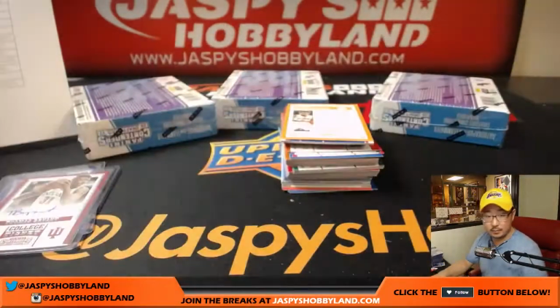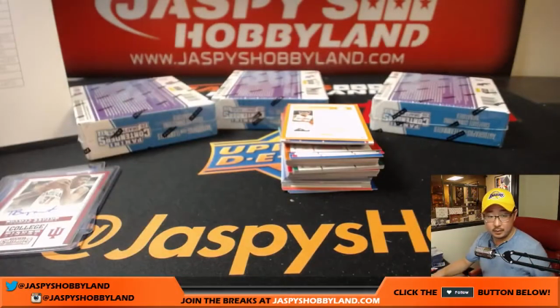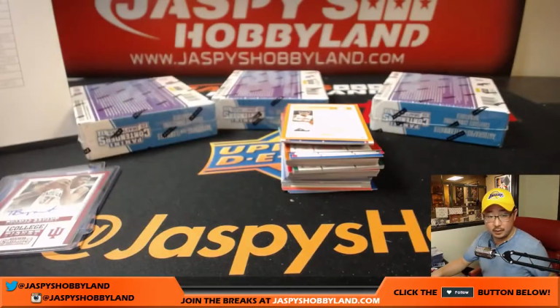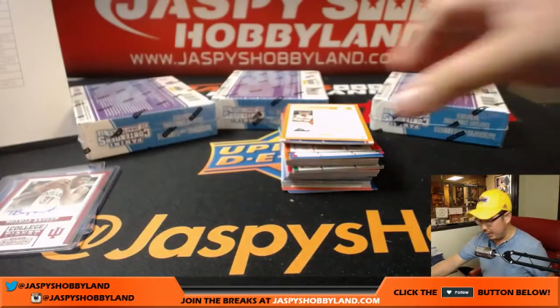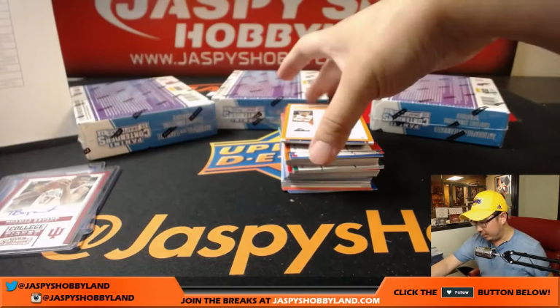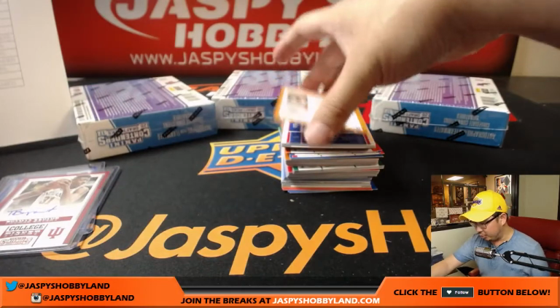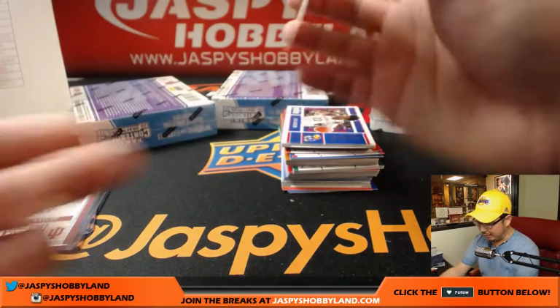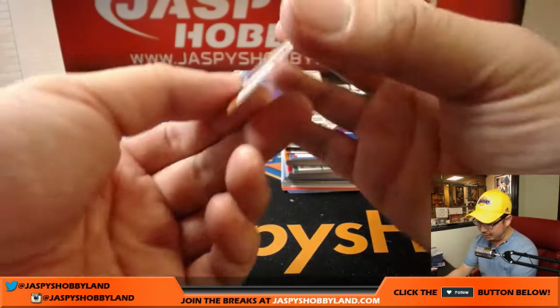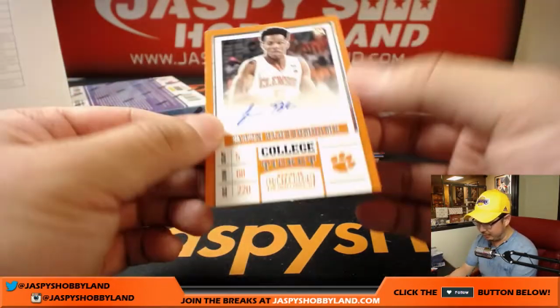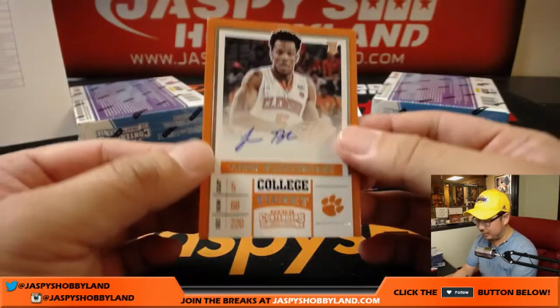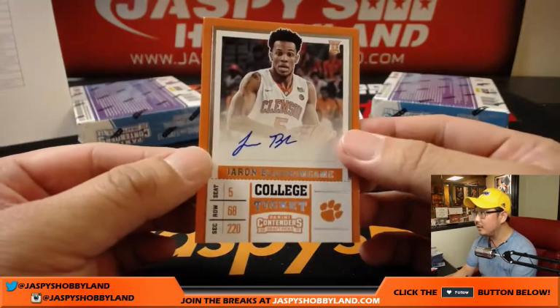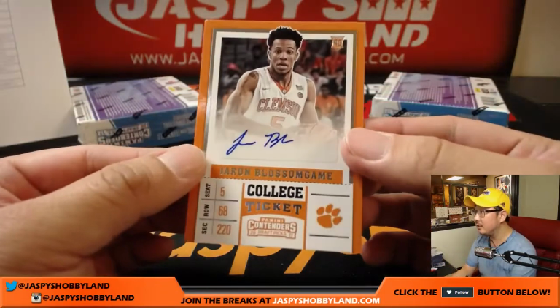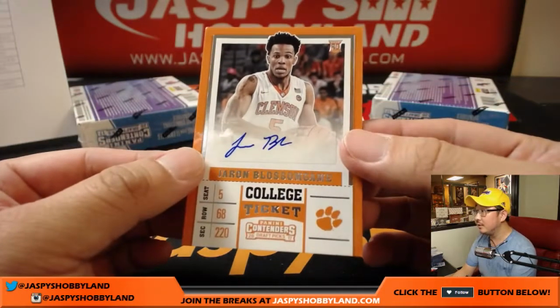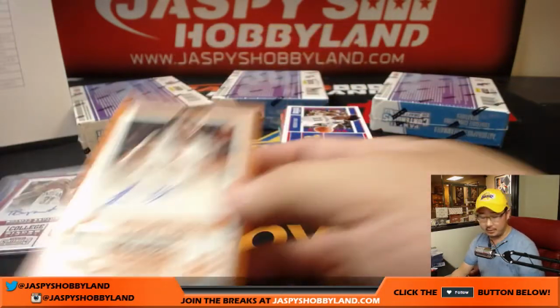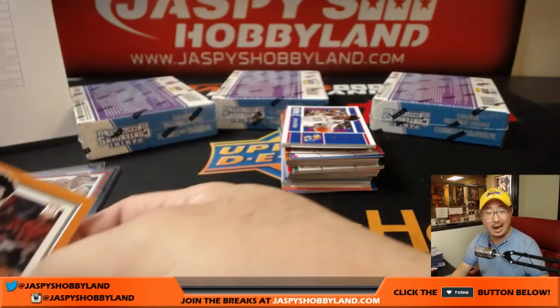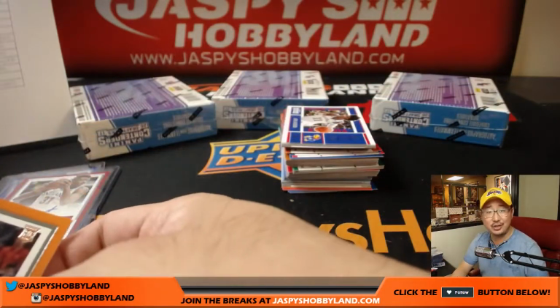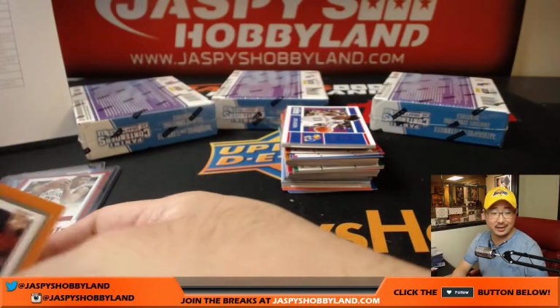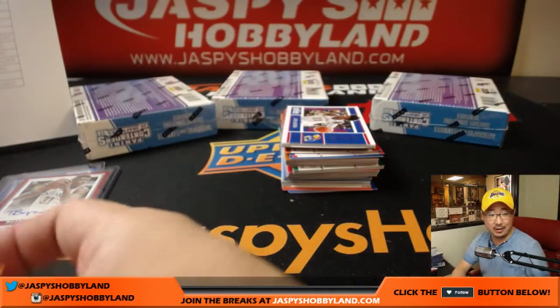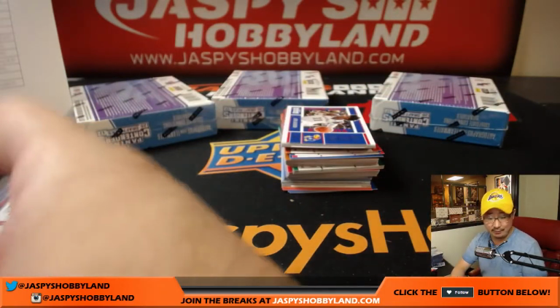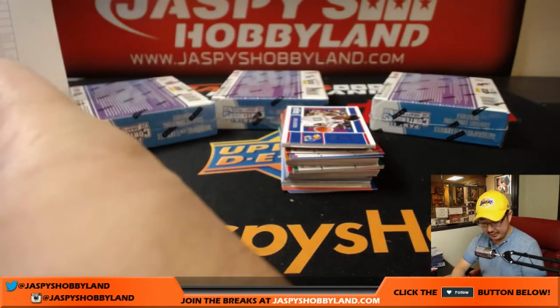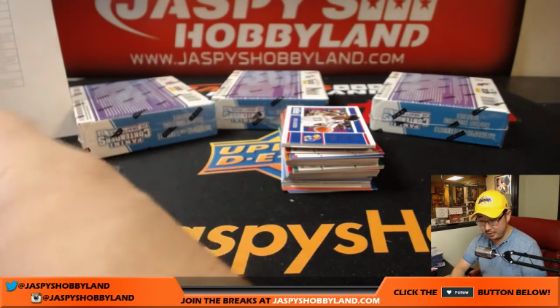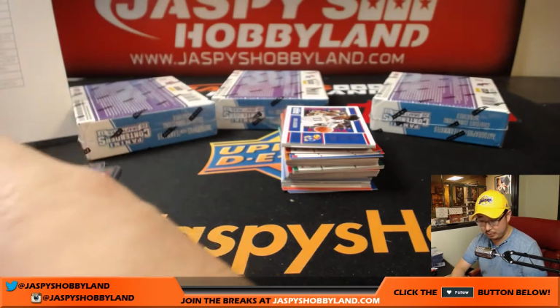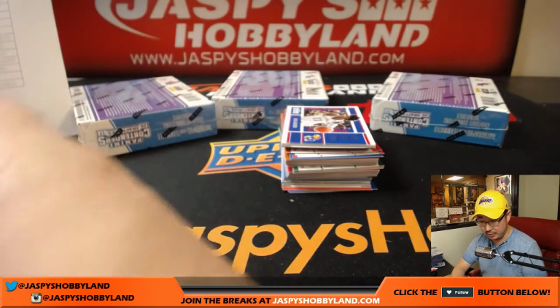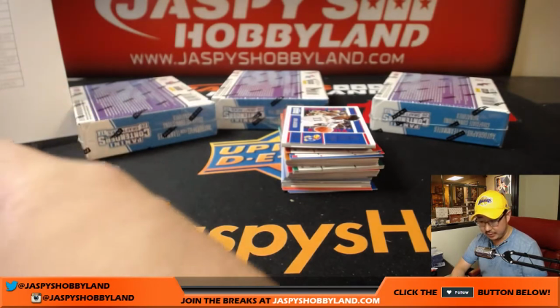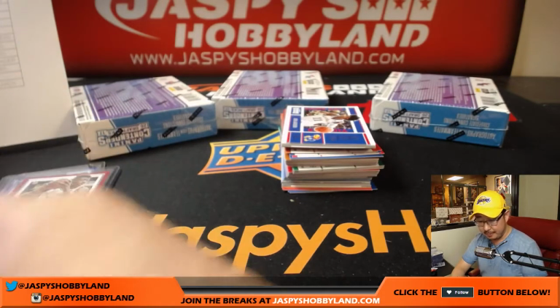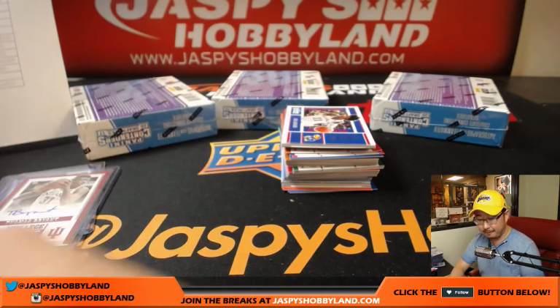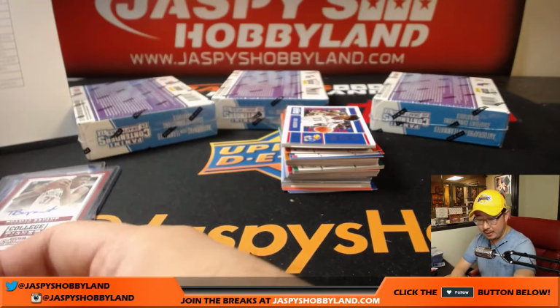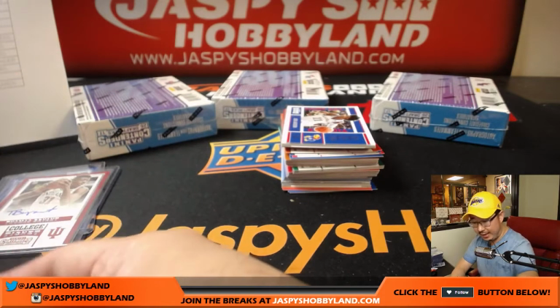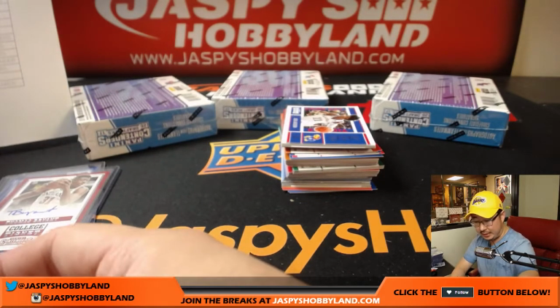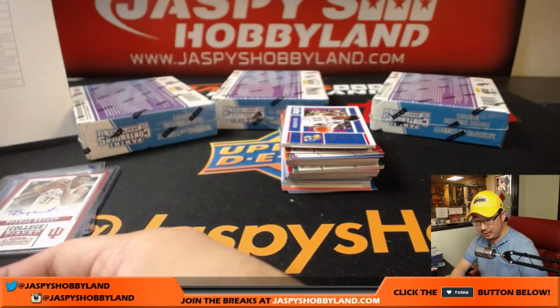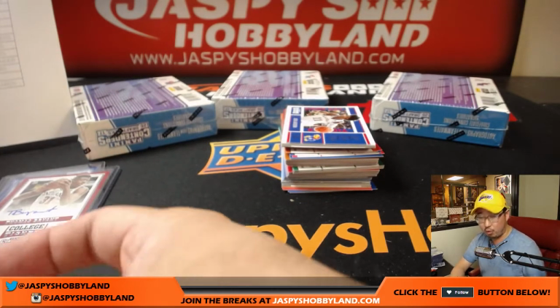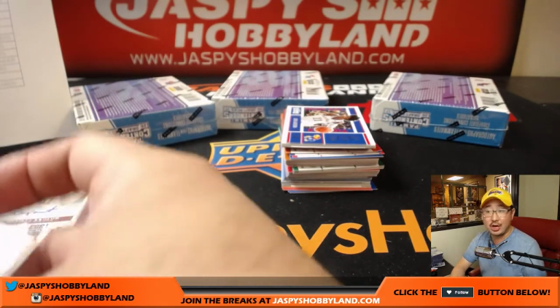And we got Jerron Blossom Game — college ticket autograph, San Antonio Spurs. That'll be for Josh.